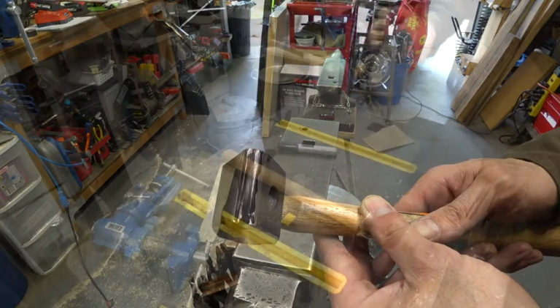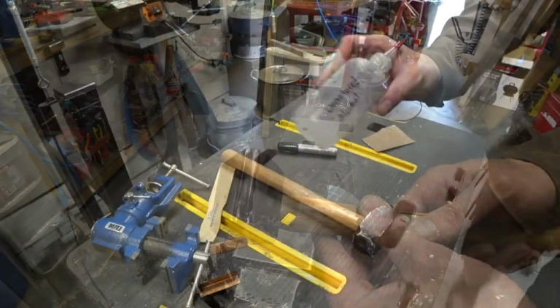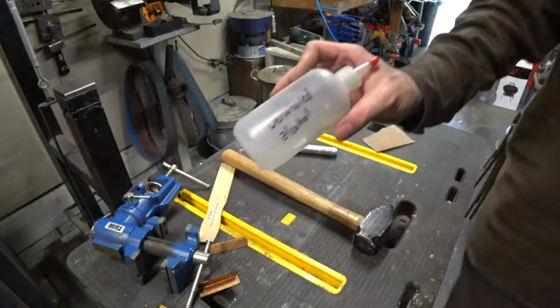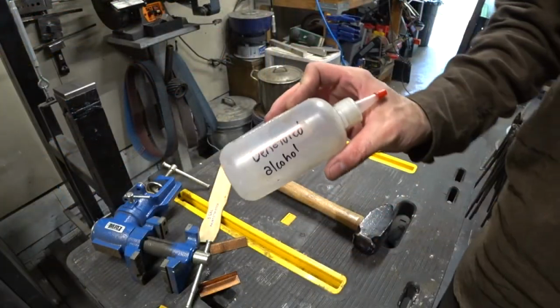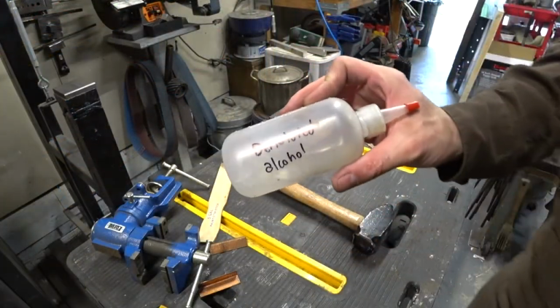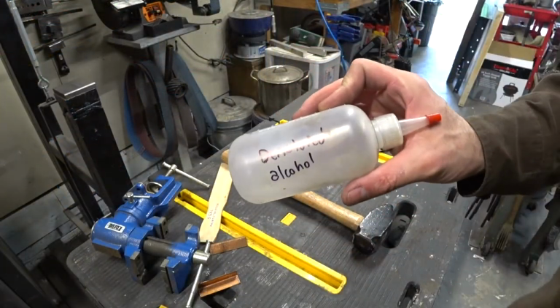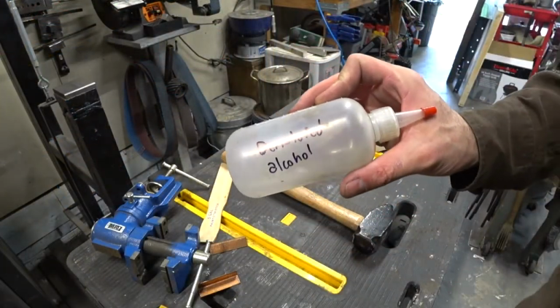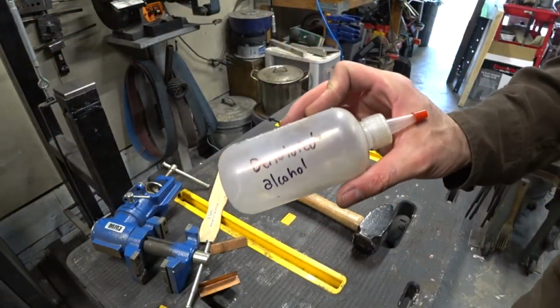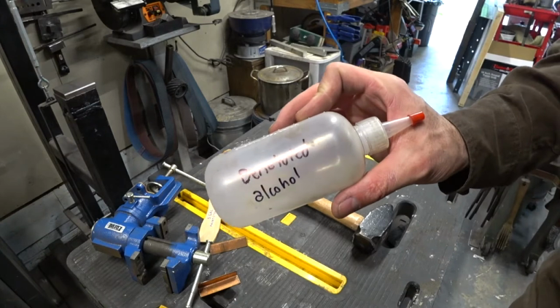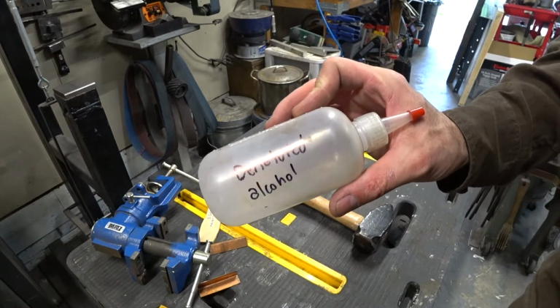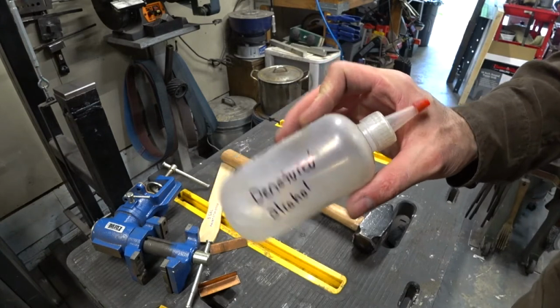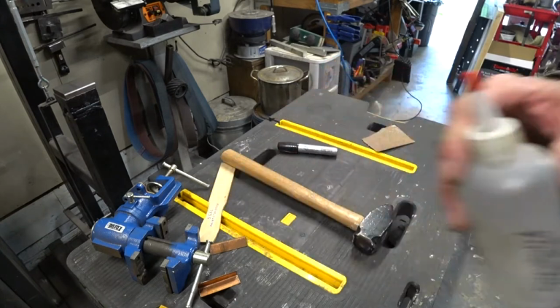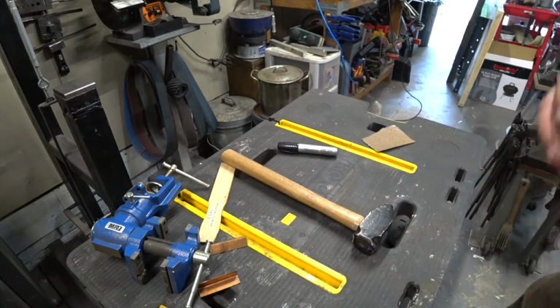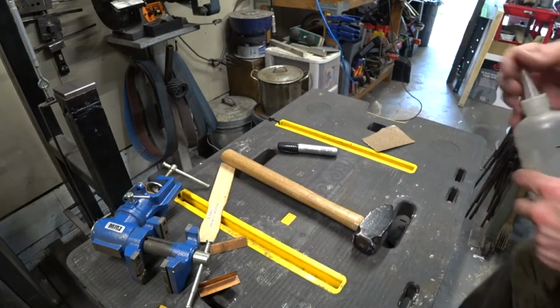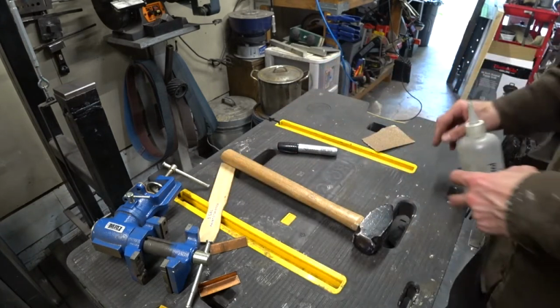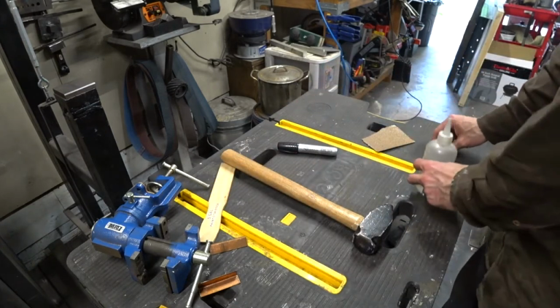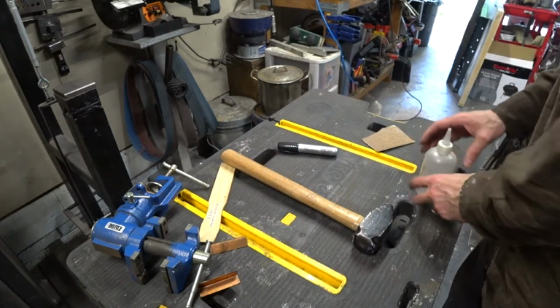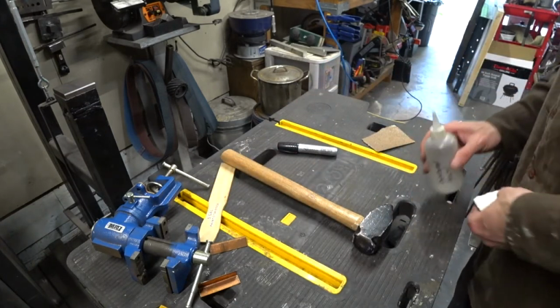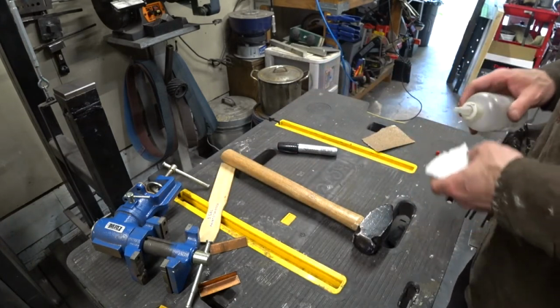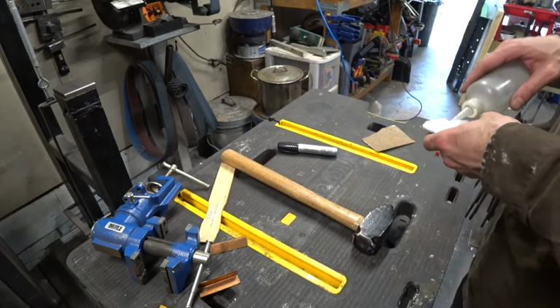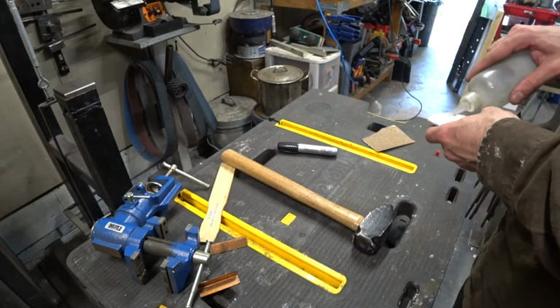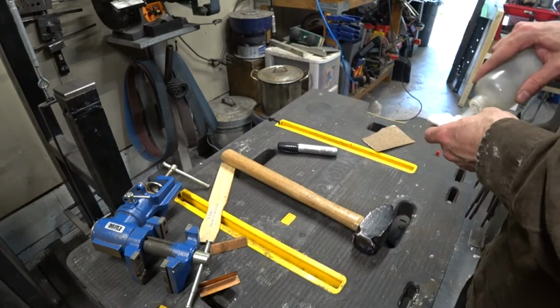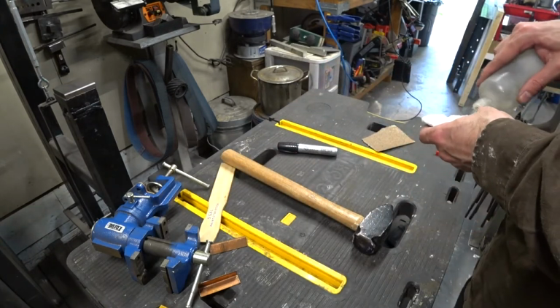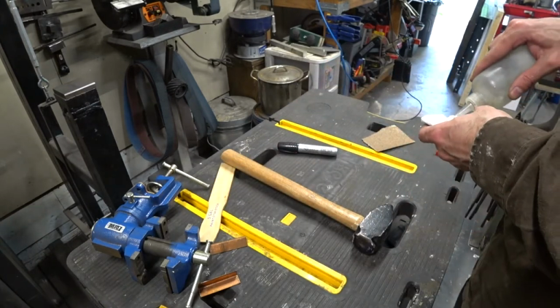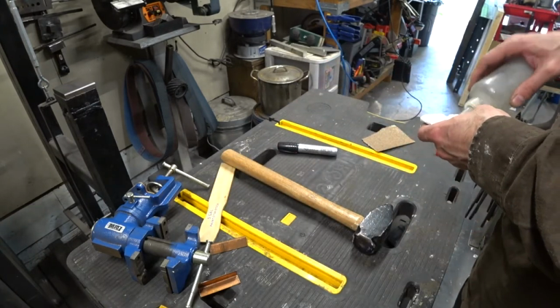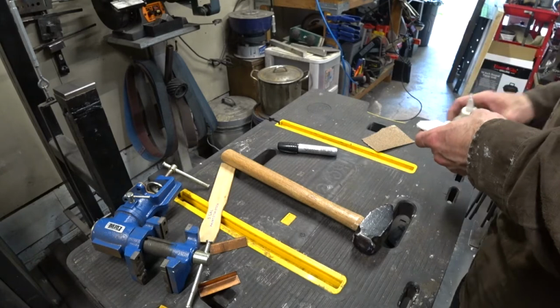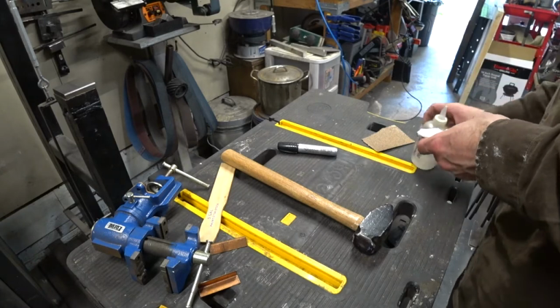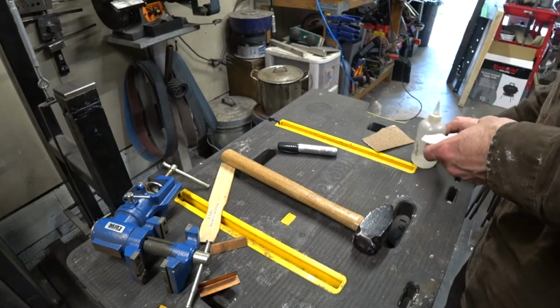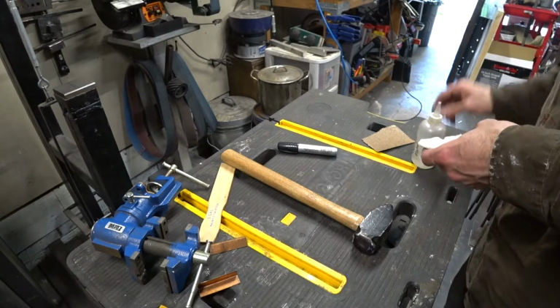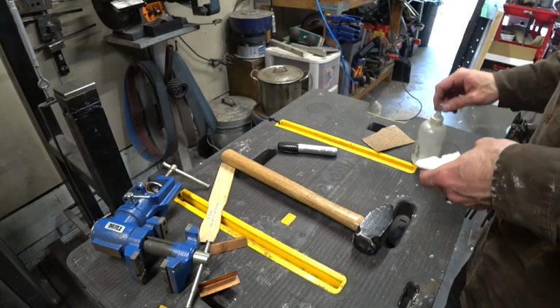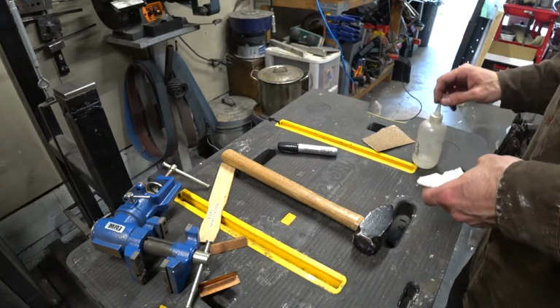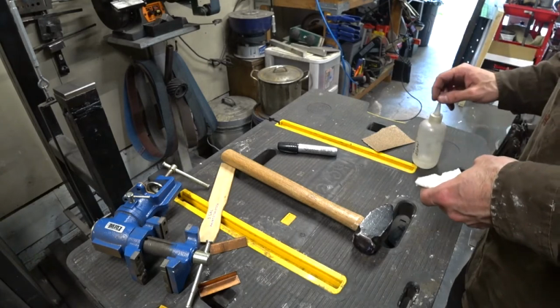Now we're going to take a little denatured alcohol and clean off any remaining marker. Then we're going to sand and refinish the handle next.